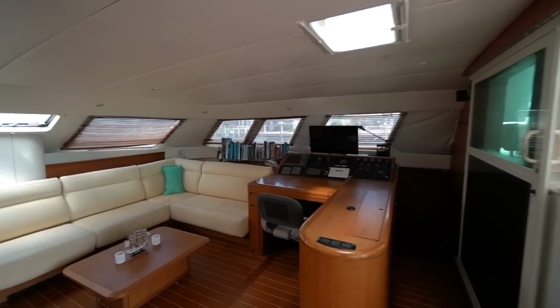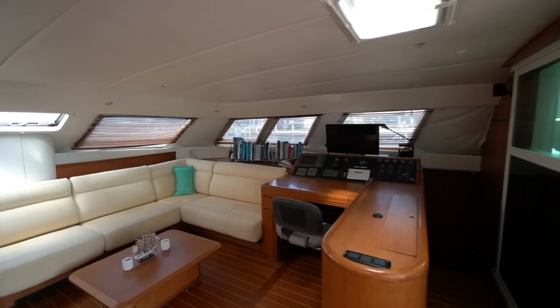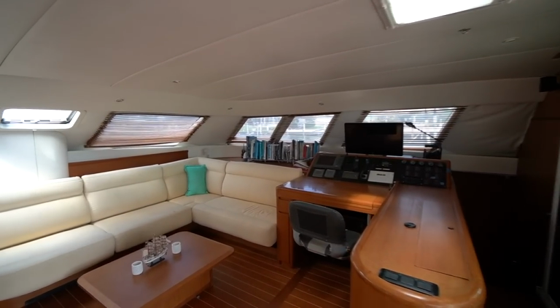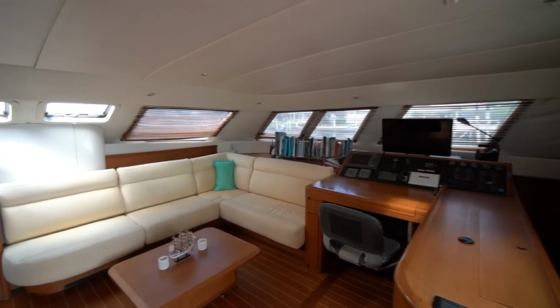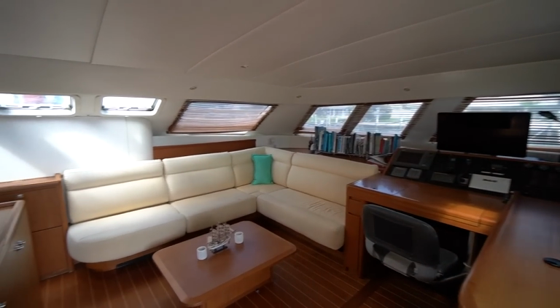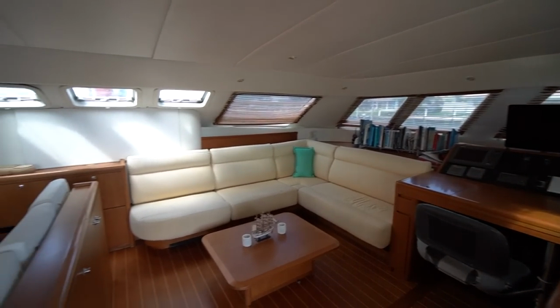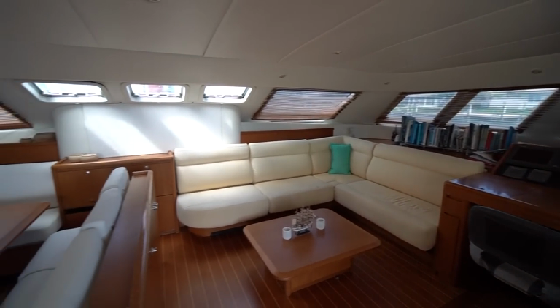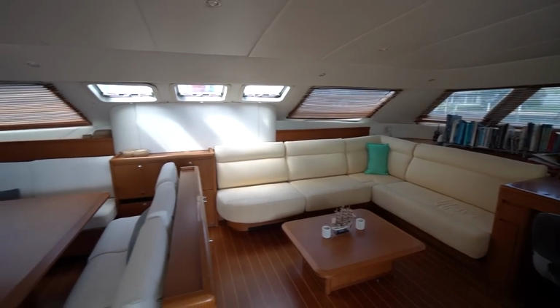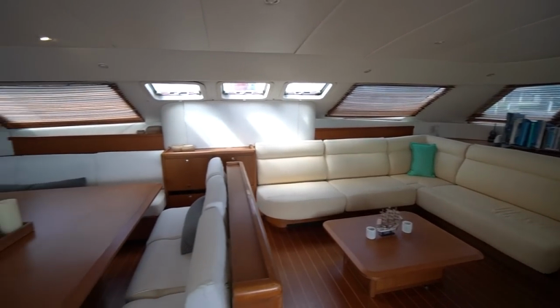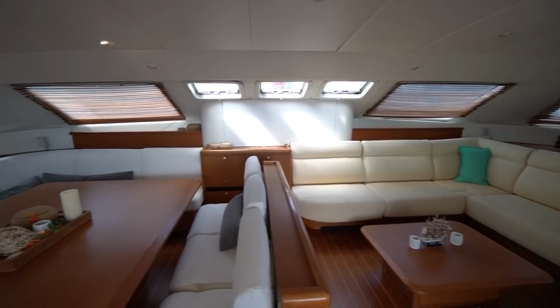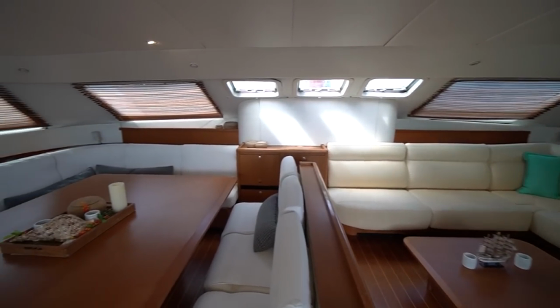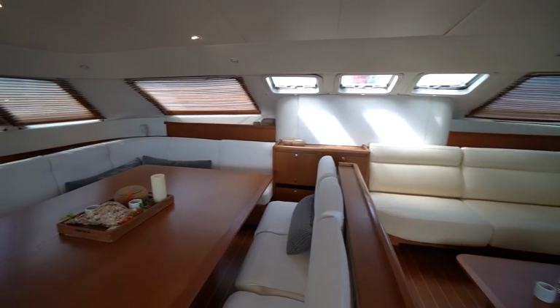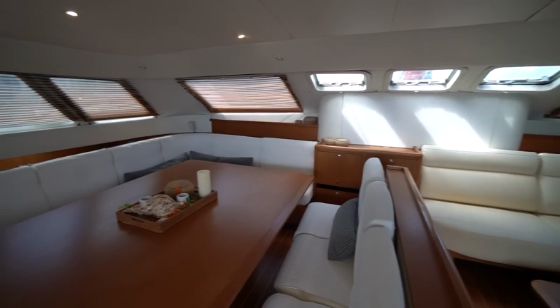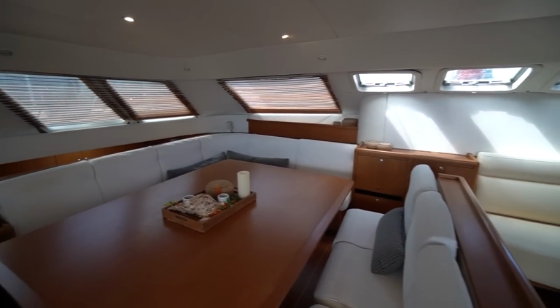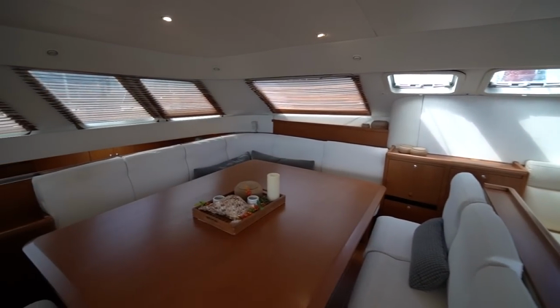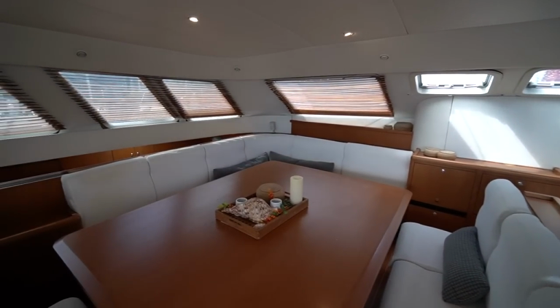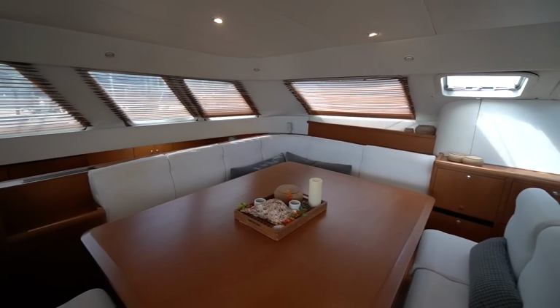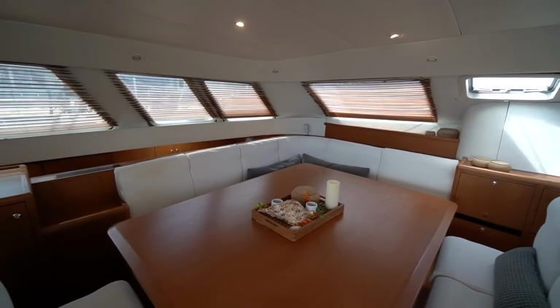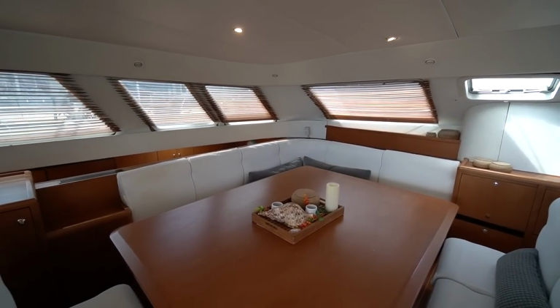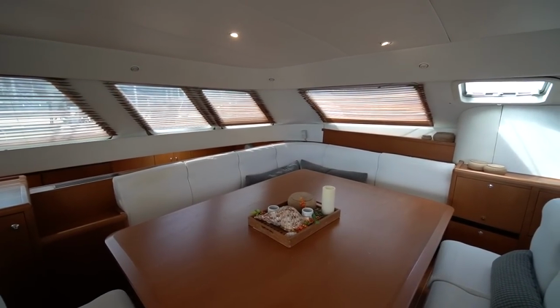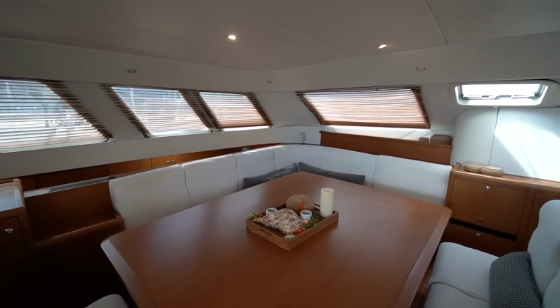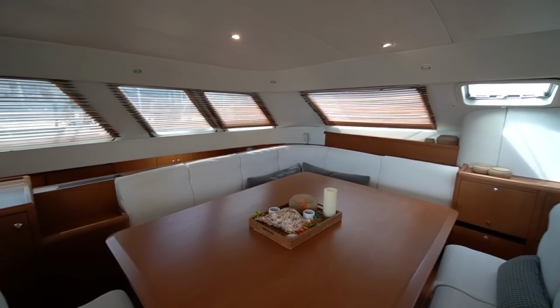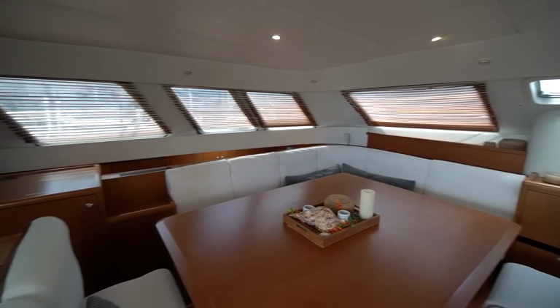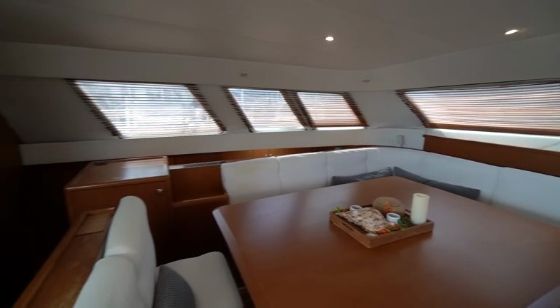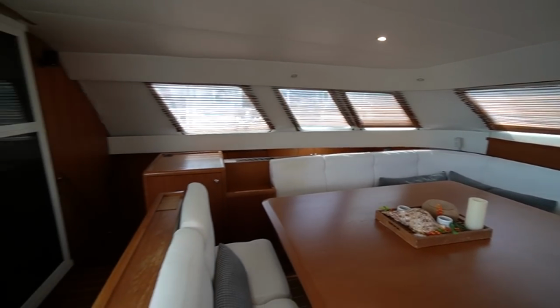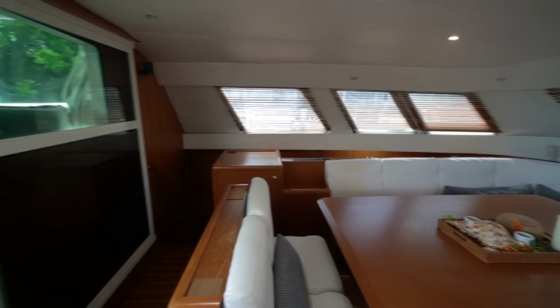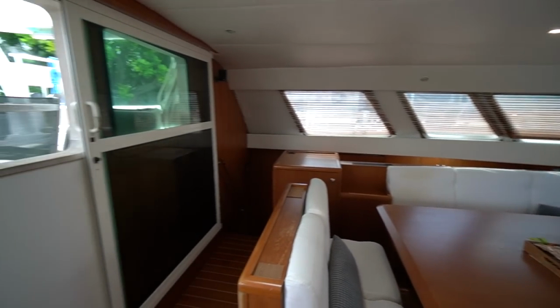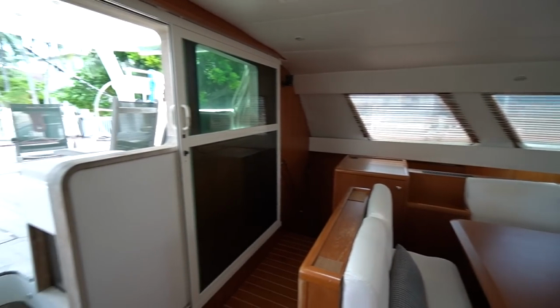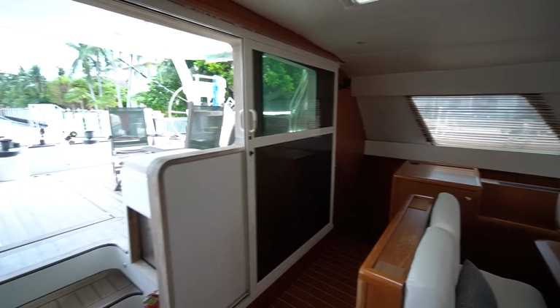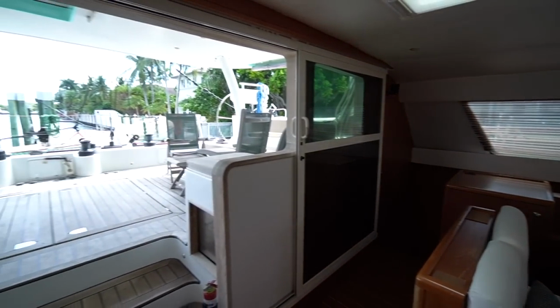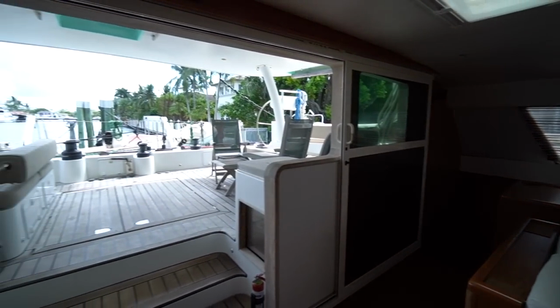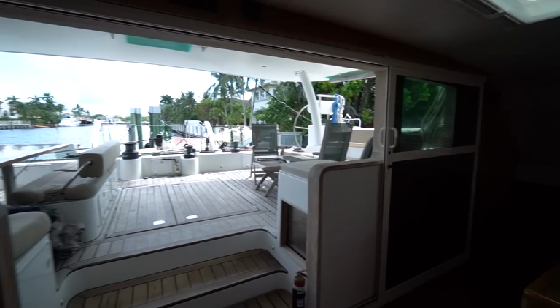So there you go — this is Indigo, the world's fastest Lagoon catamaran ever built. If you have any questions, leave a comment down below or shoot me an email. As always, if you like what I have to say, don't forget to hit the subscribe button. Thanks and have a good day.